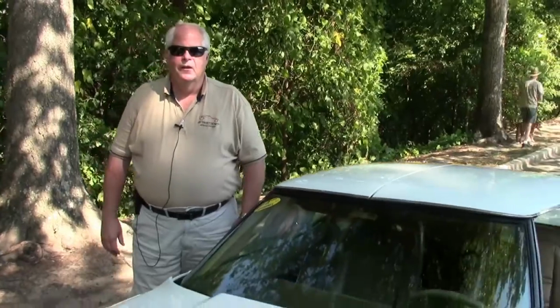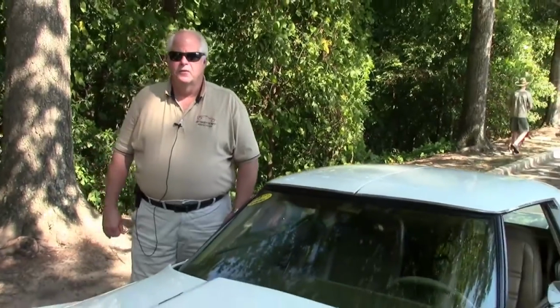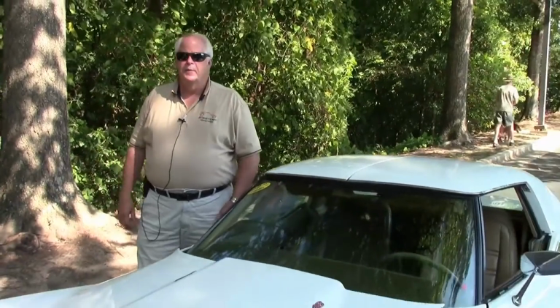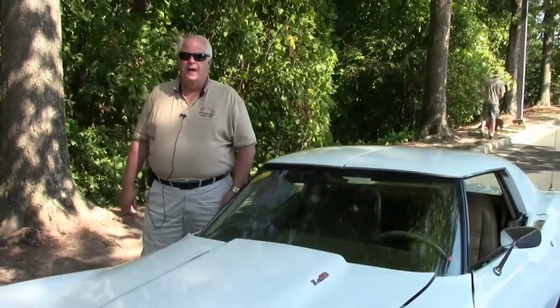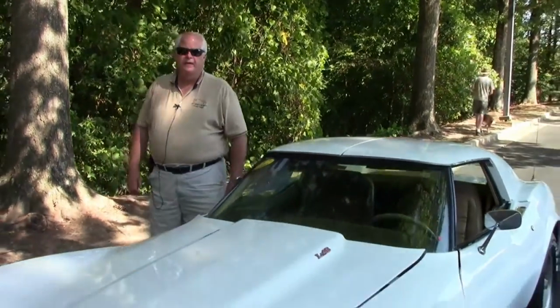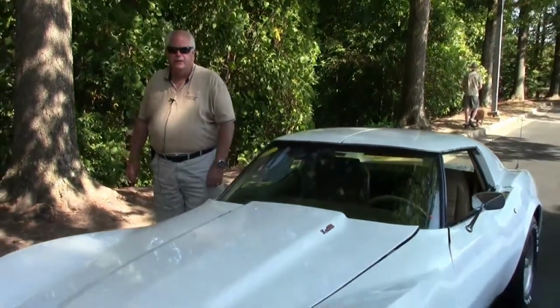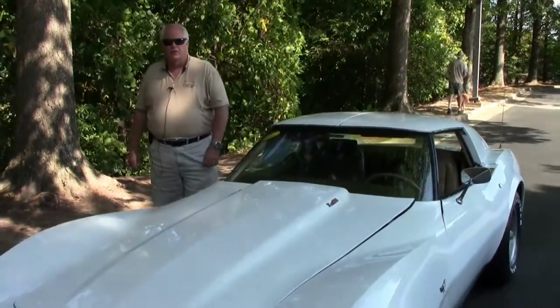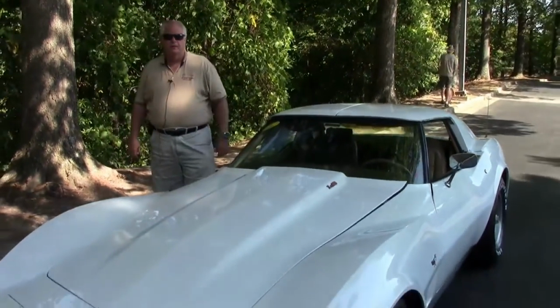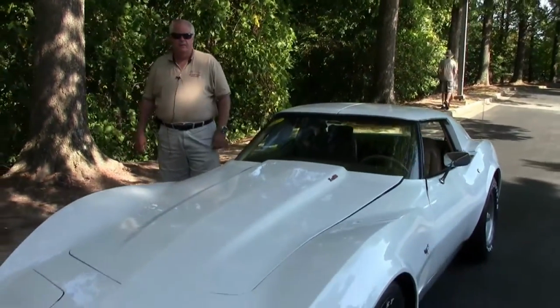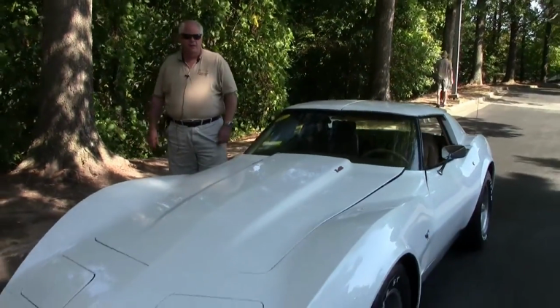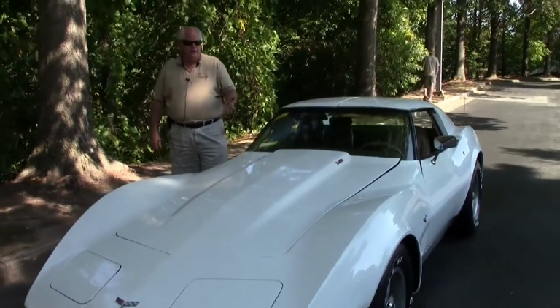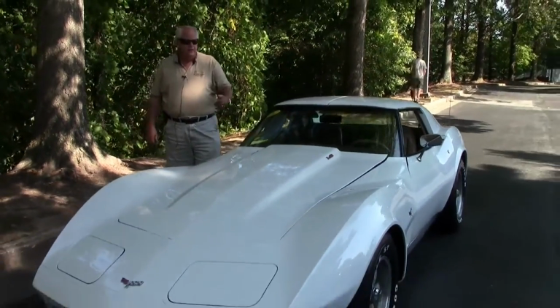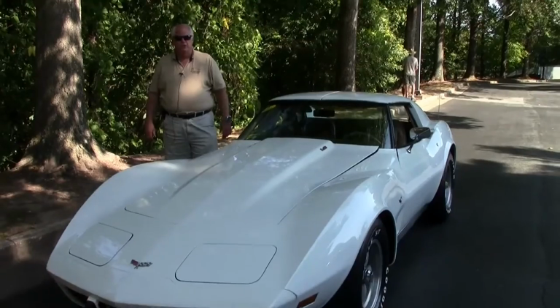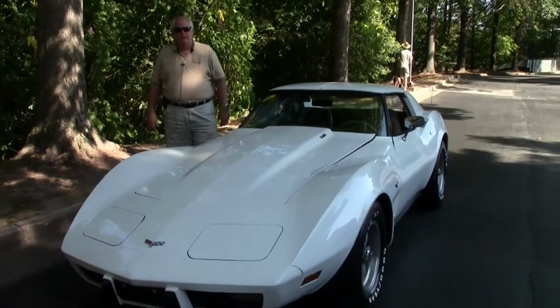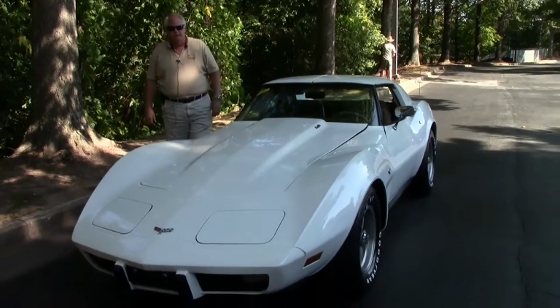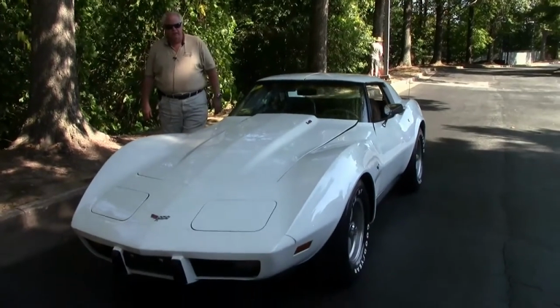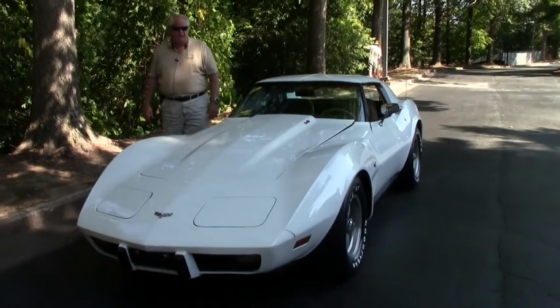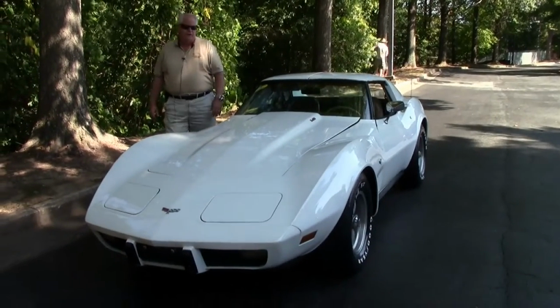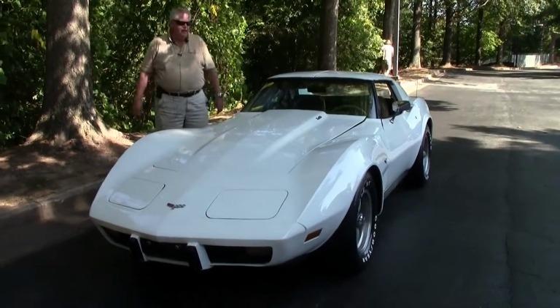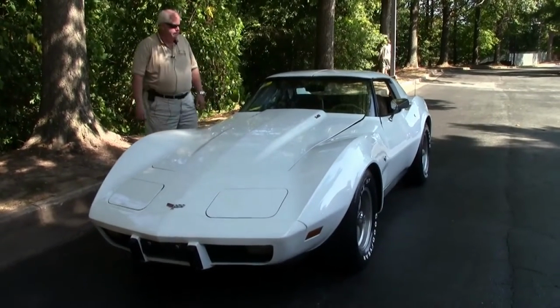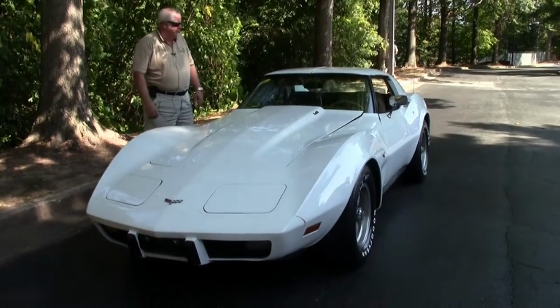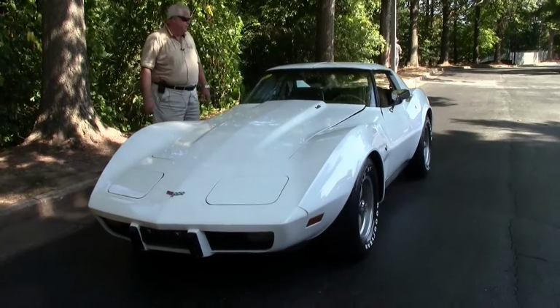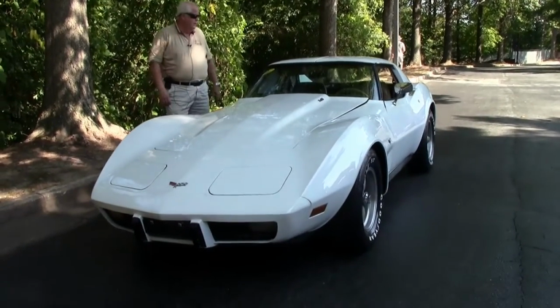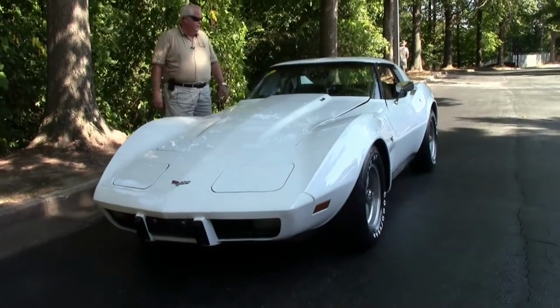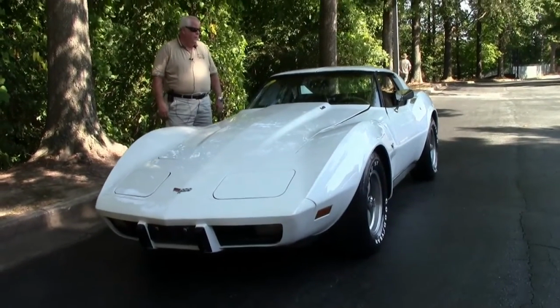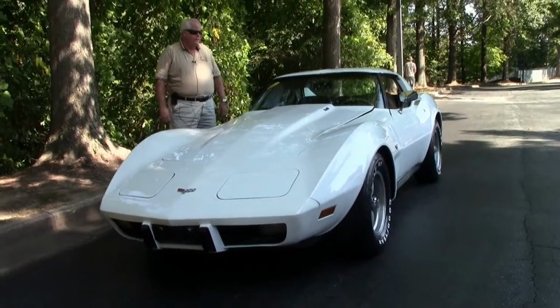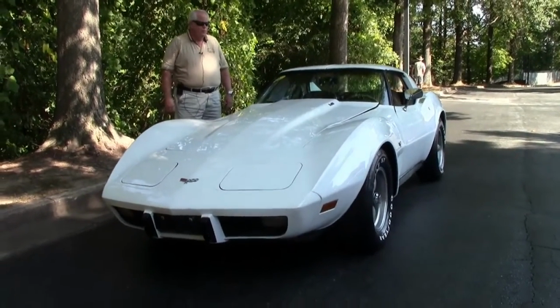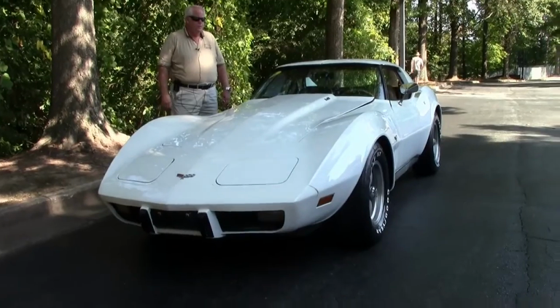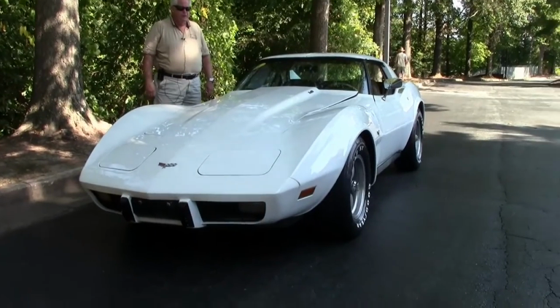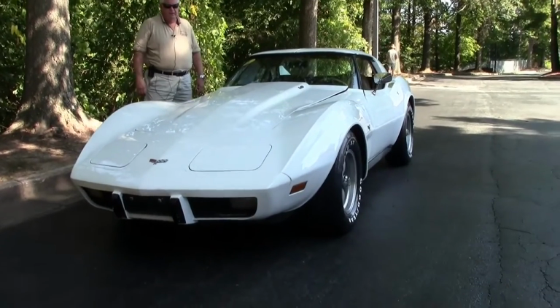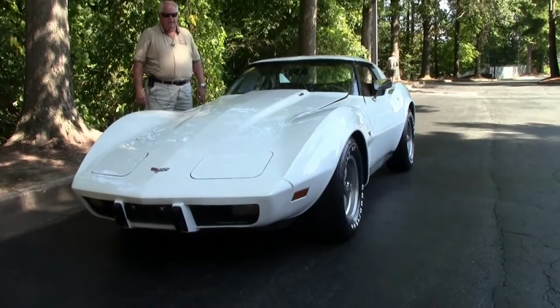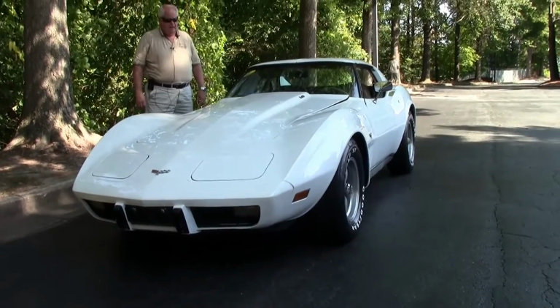Hello folks, welcome to Buy a Vet in Atlanta, Georgia. My name is Rick Engel. Today I'm going to show you this 1977 L48, white with buckskin interior.